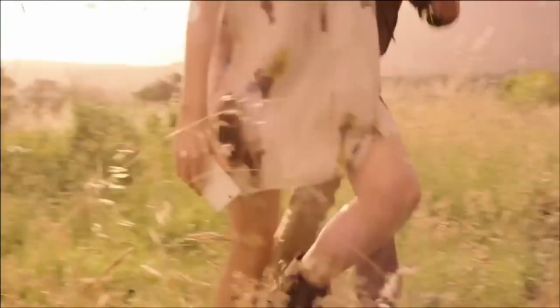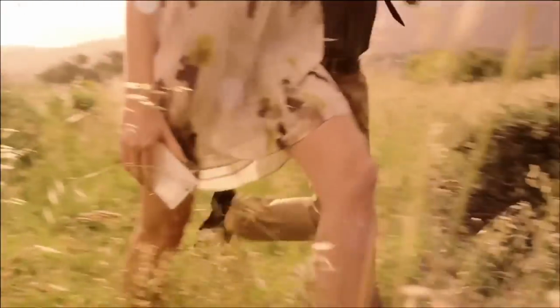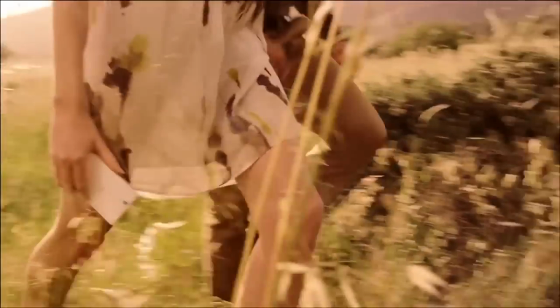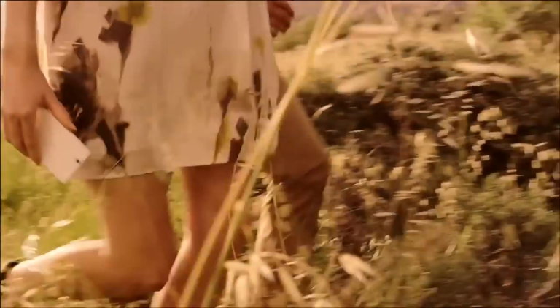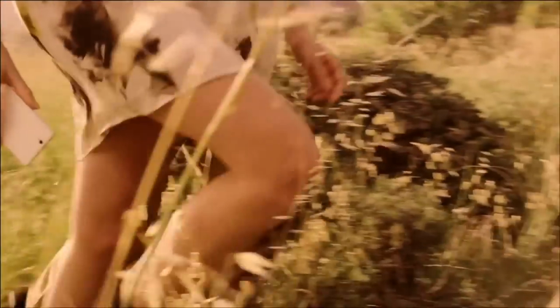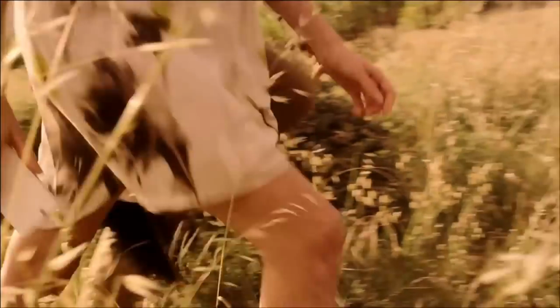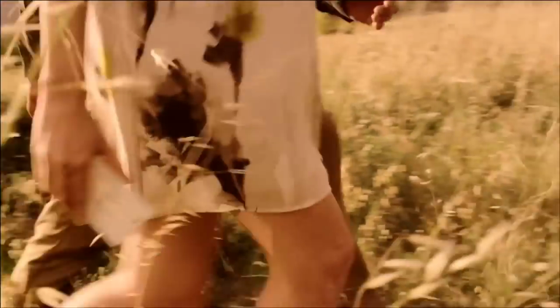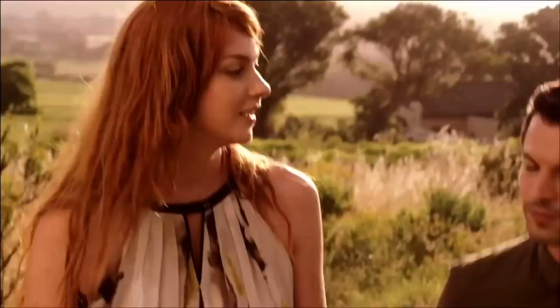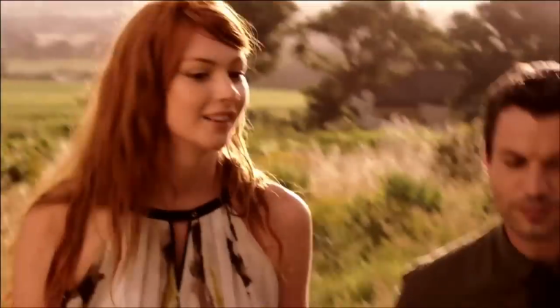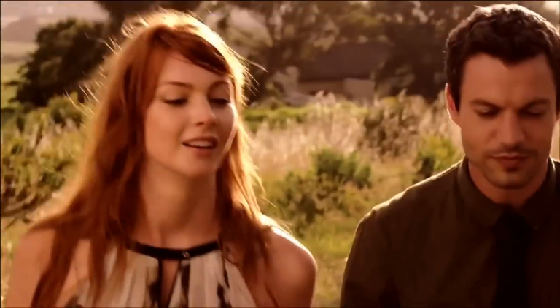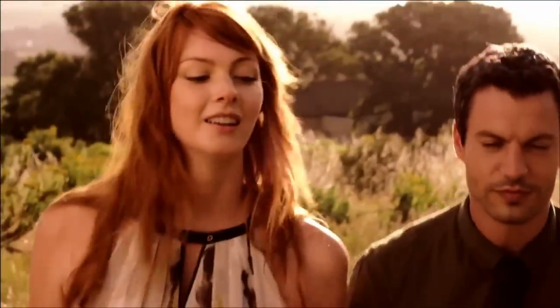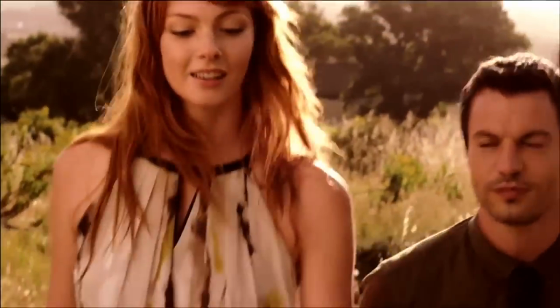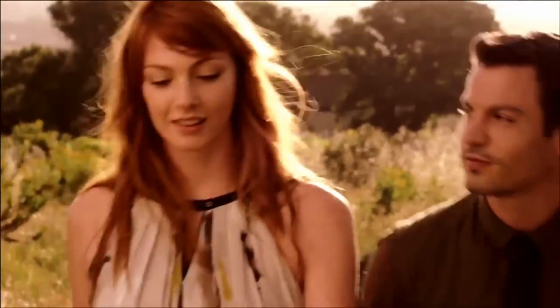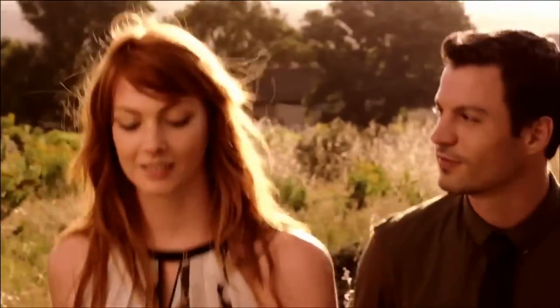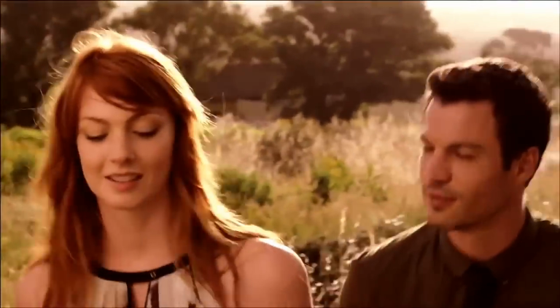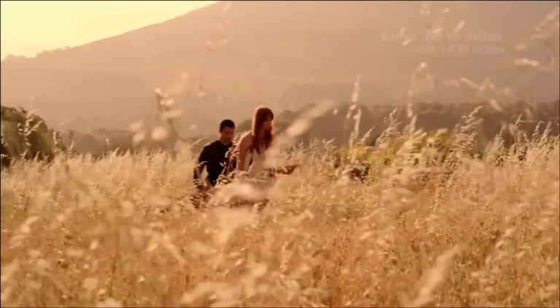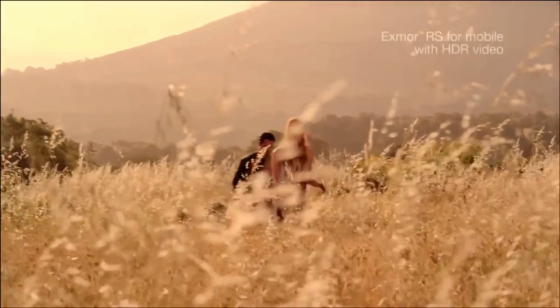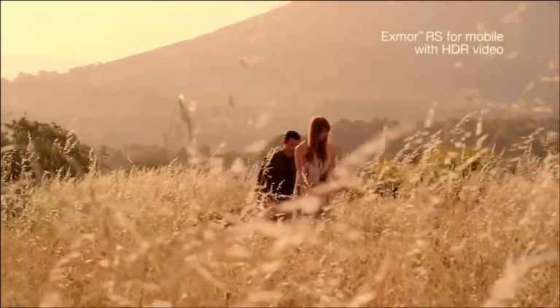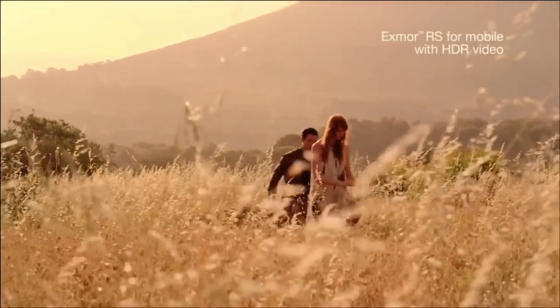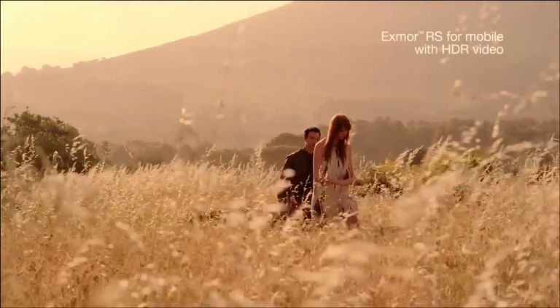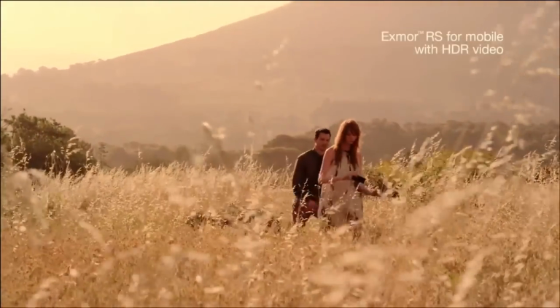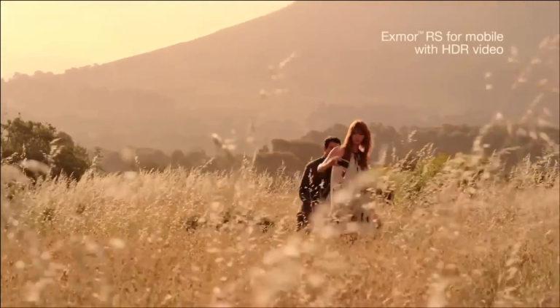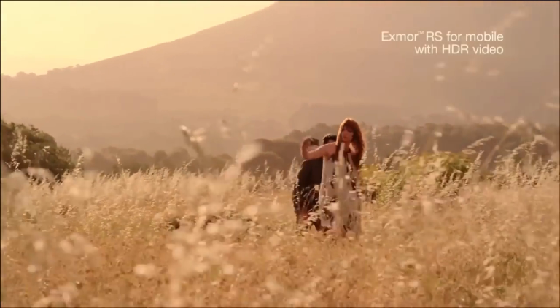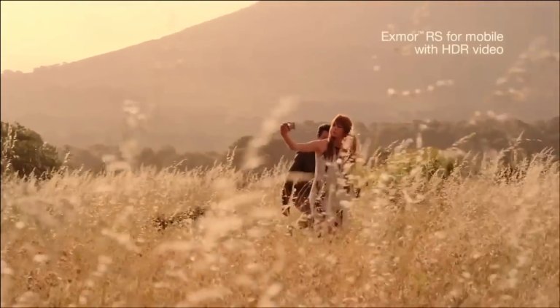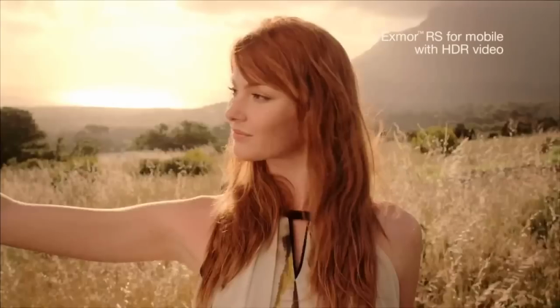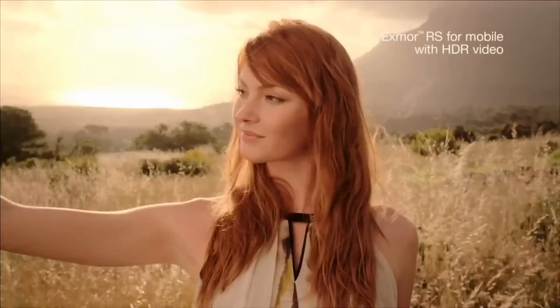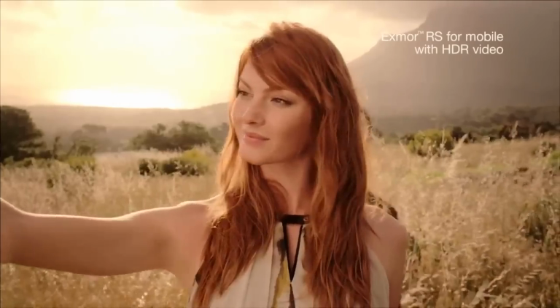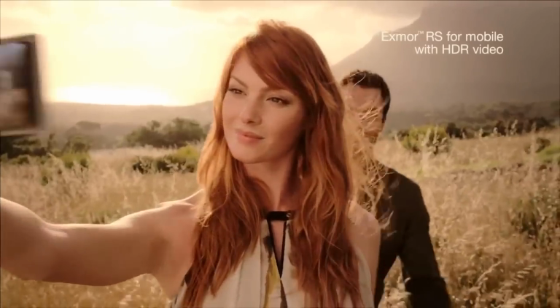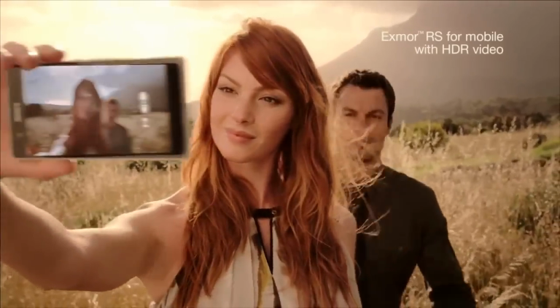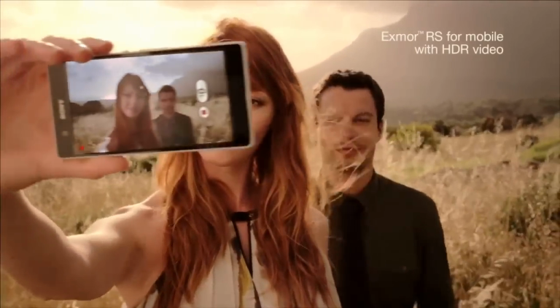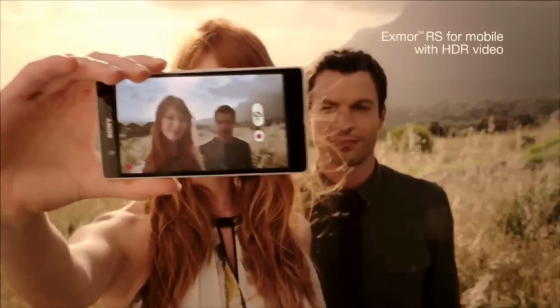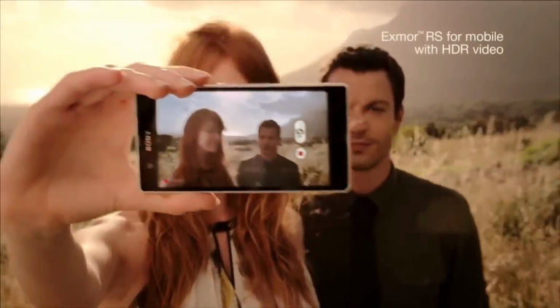And for the first time on a smartphone, Xperia Z features HDR video — stunningly sharp footage in any light.